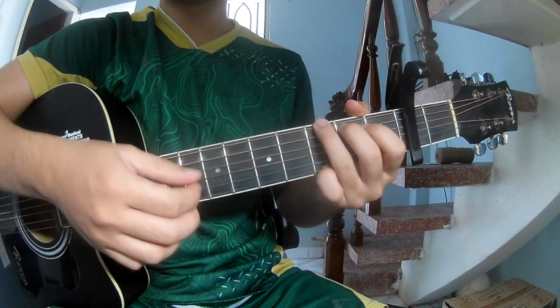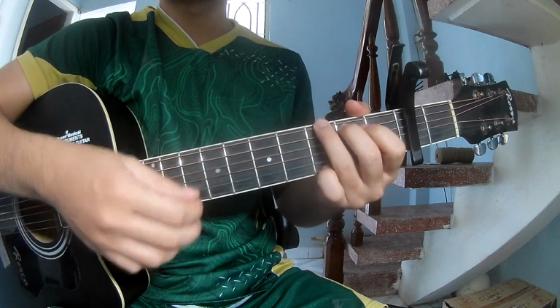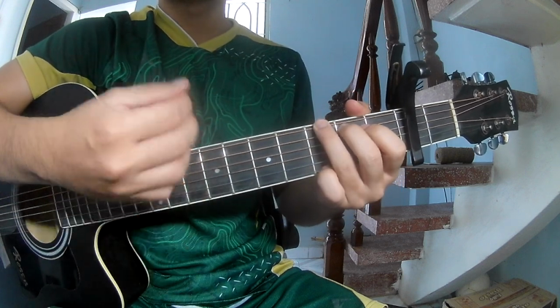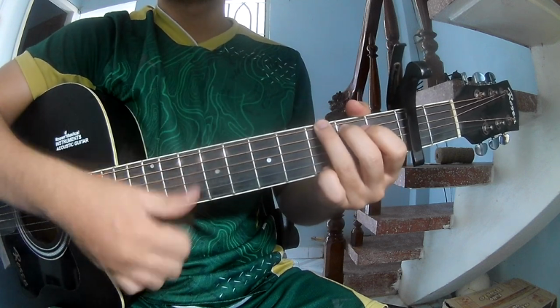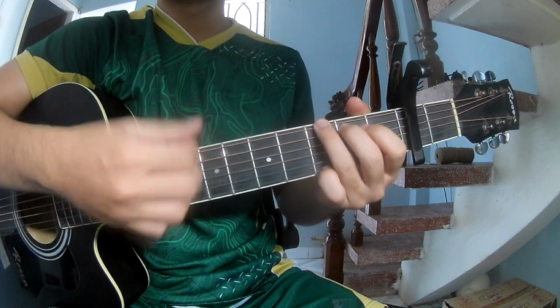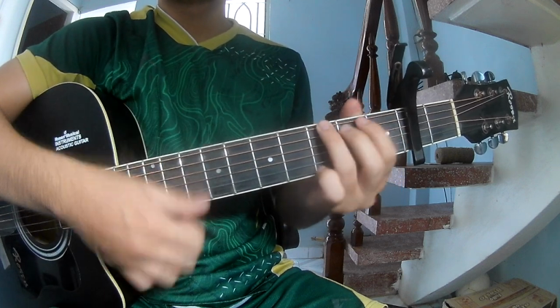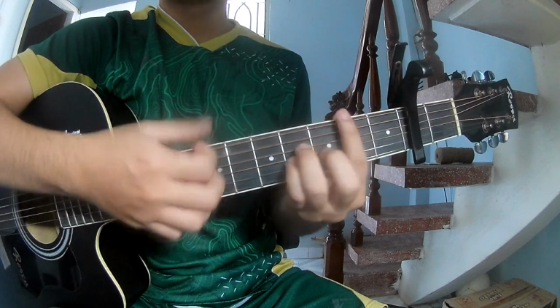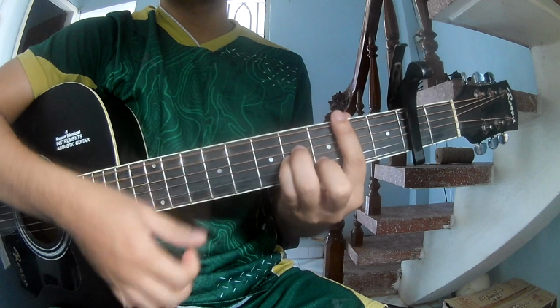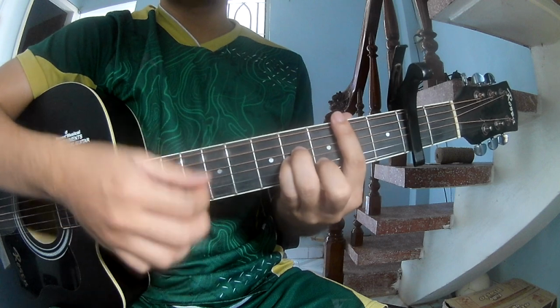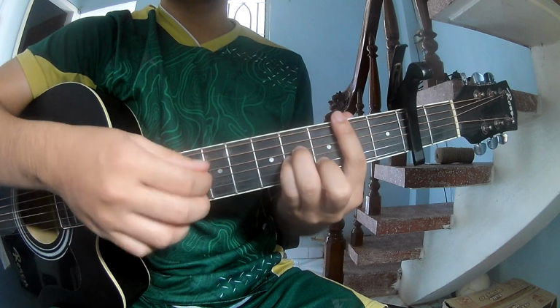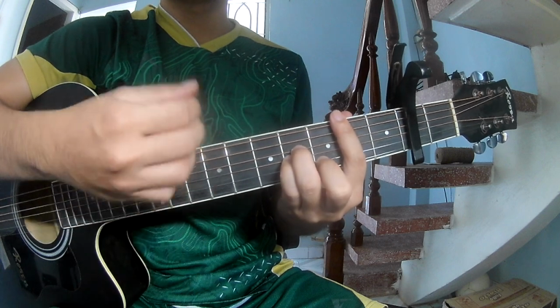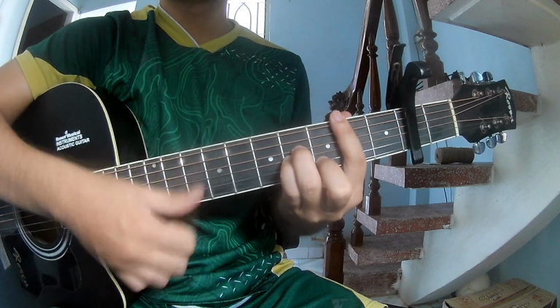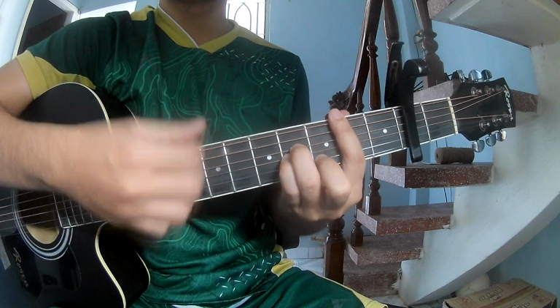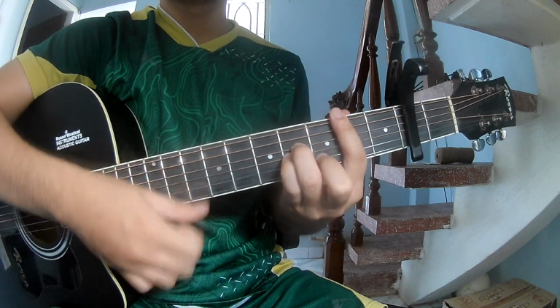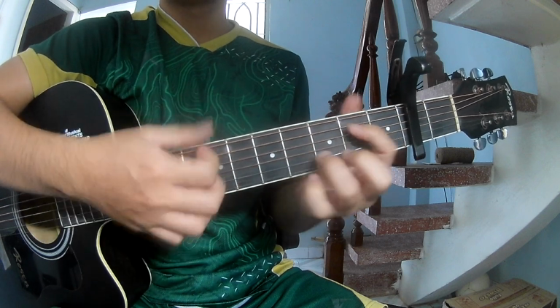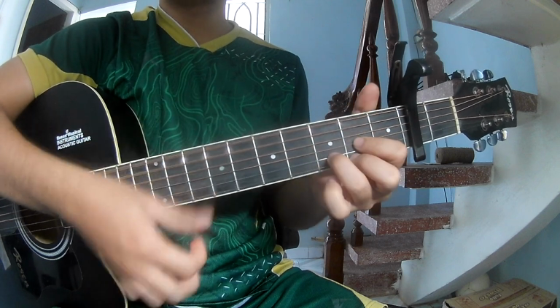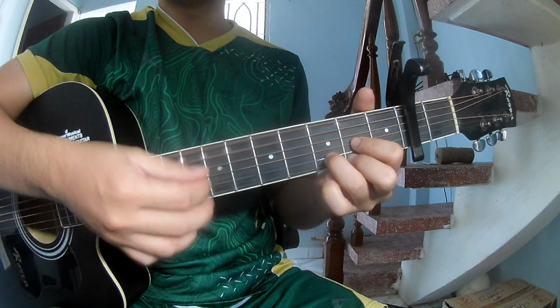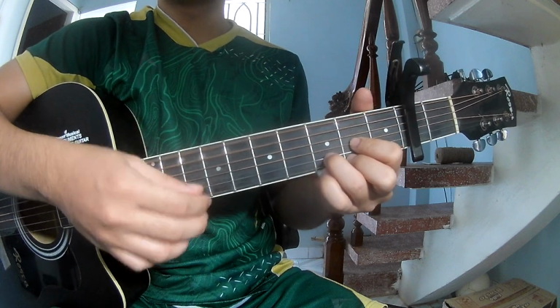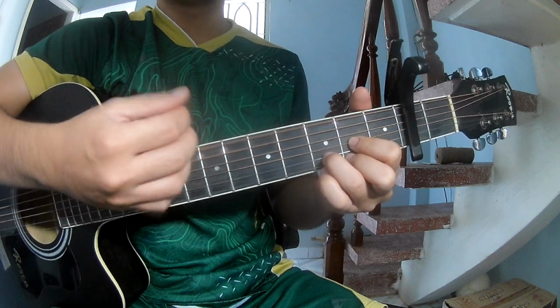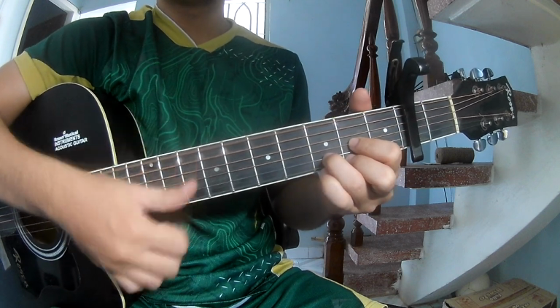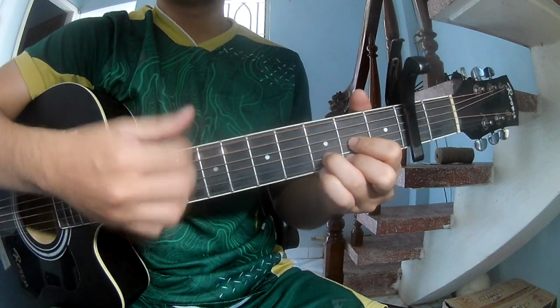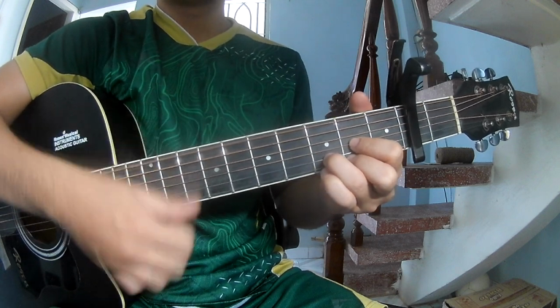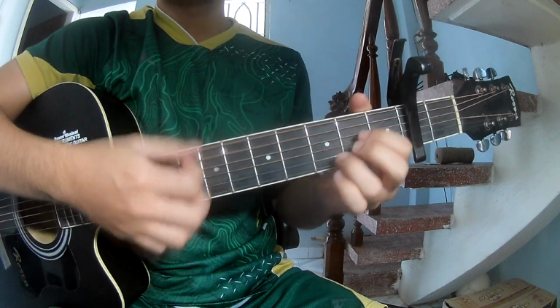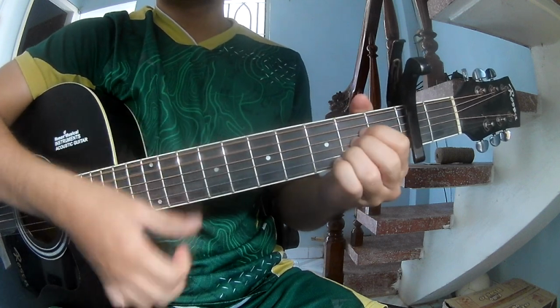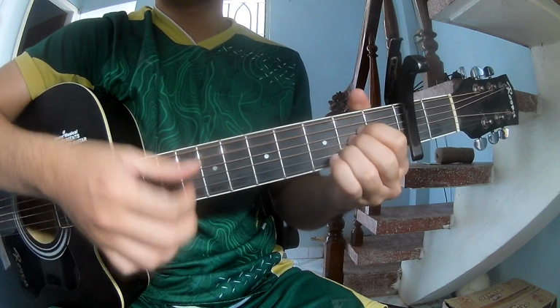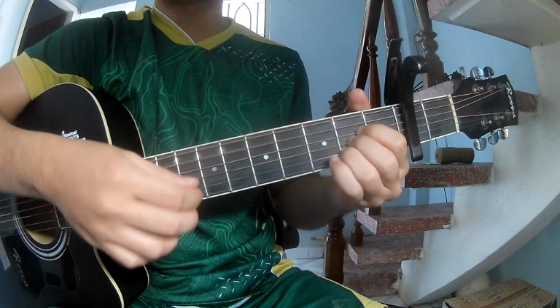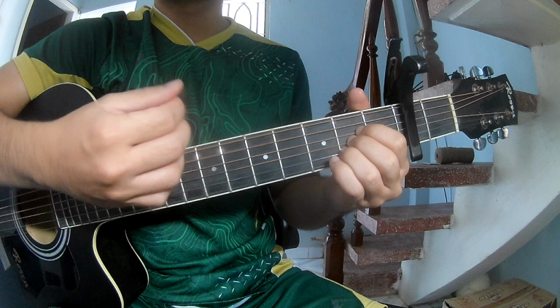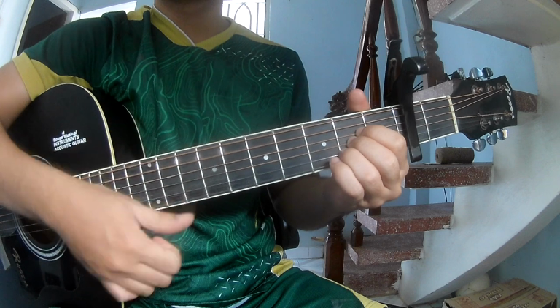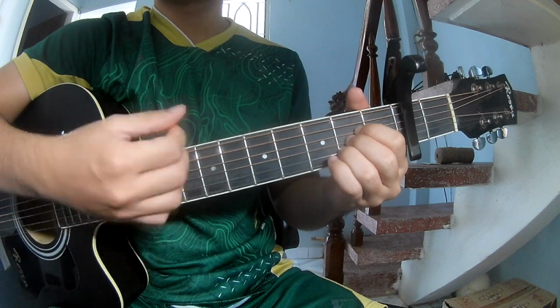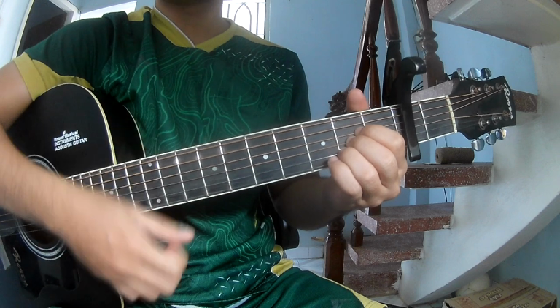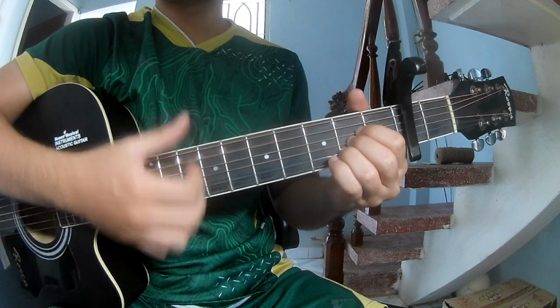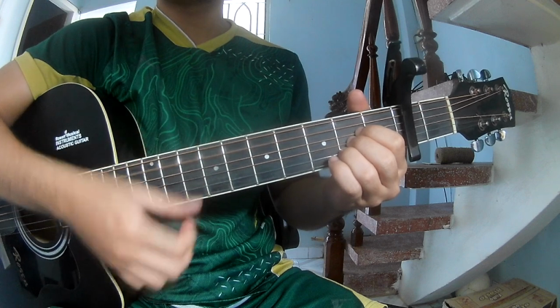Continuing the chord sequence: D, A, N, A.